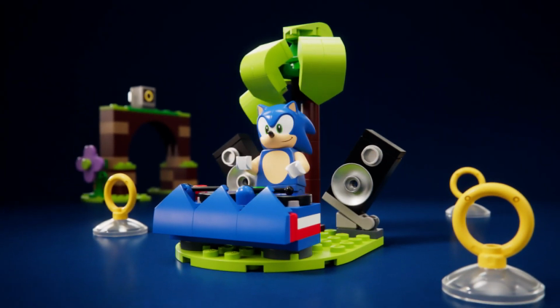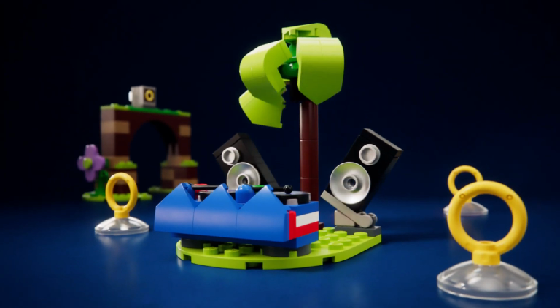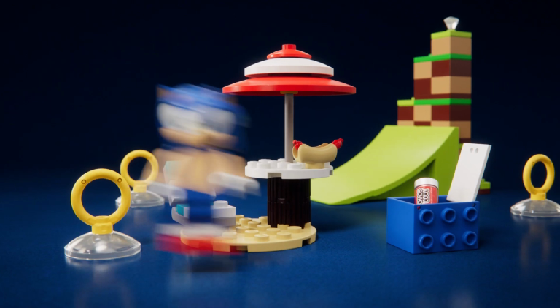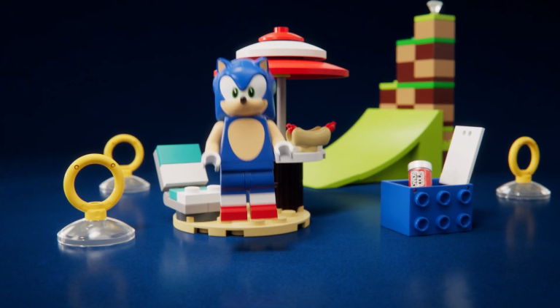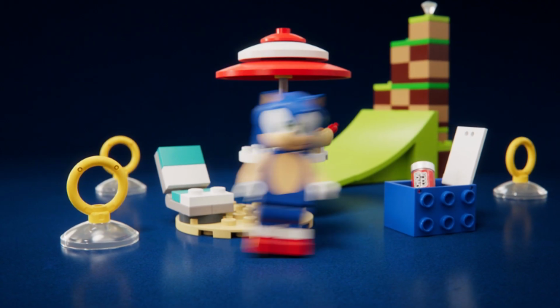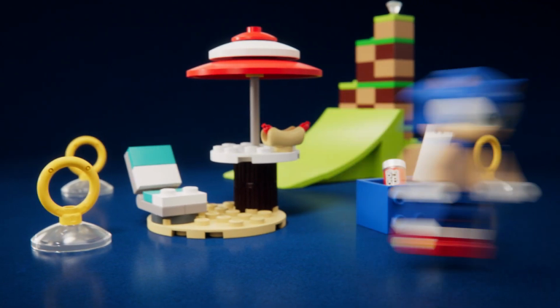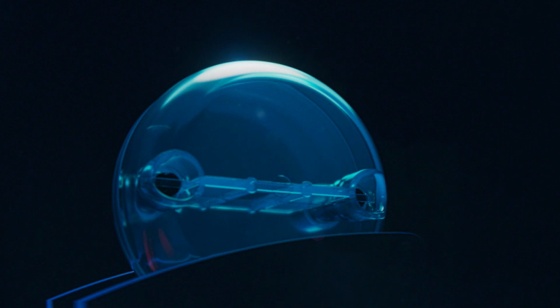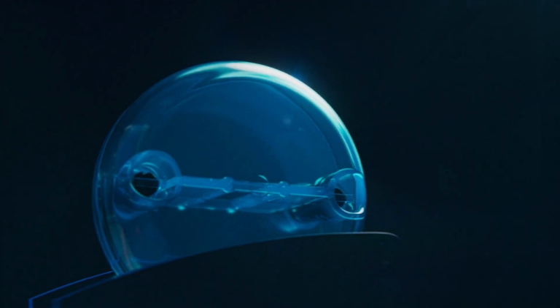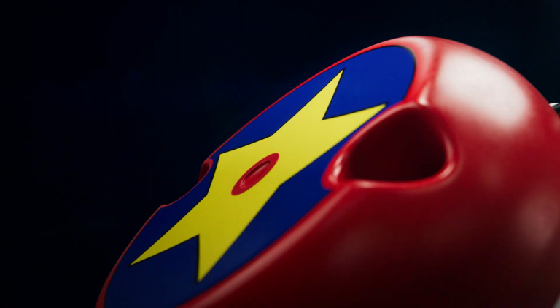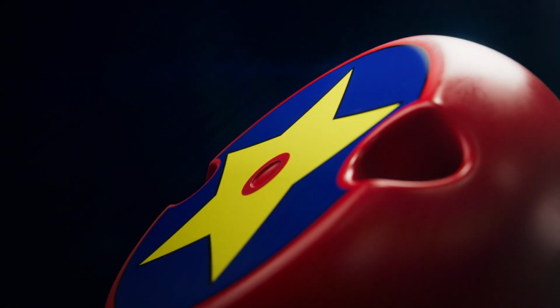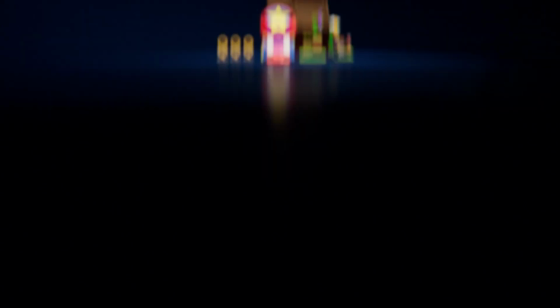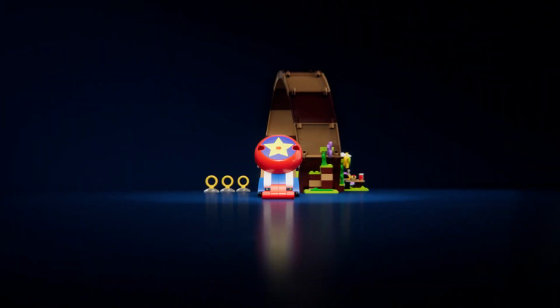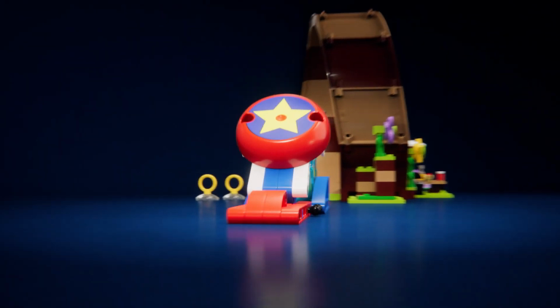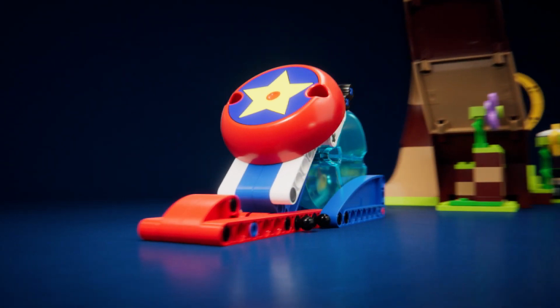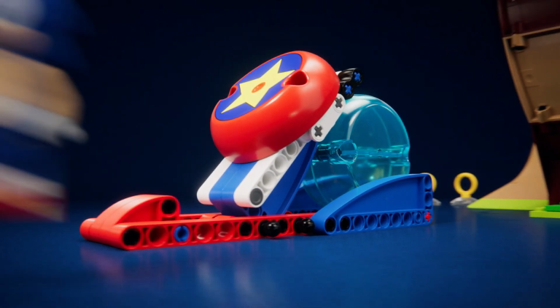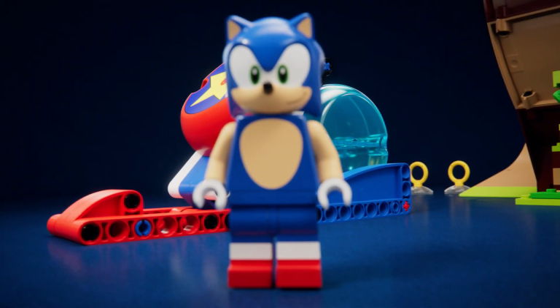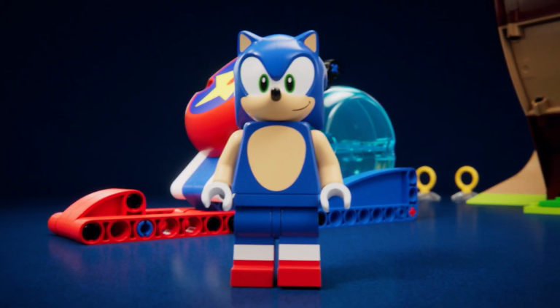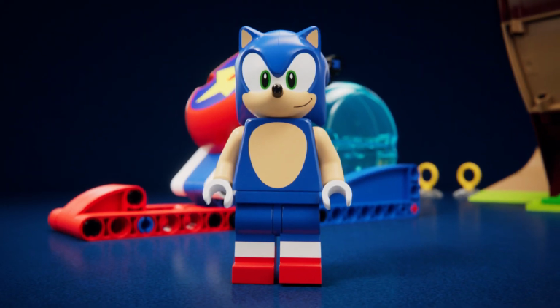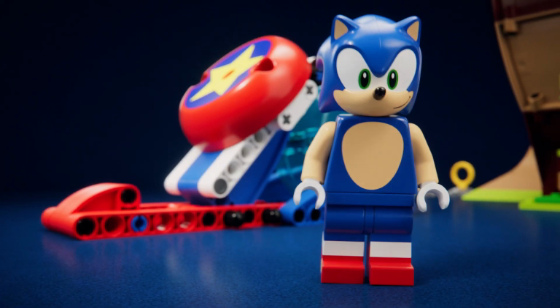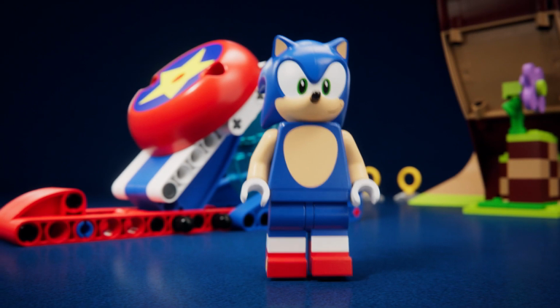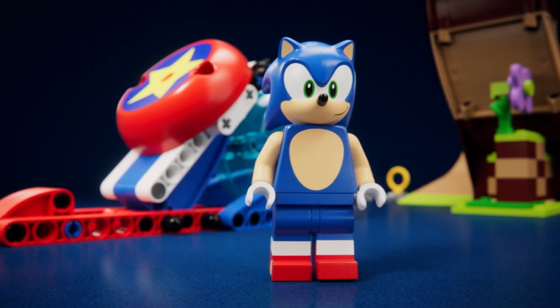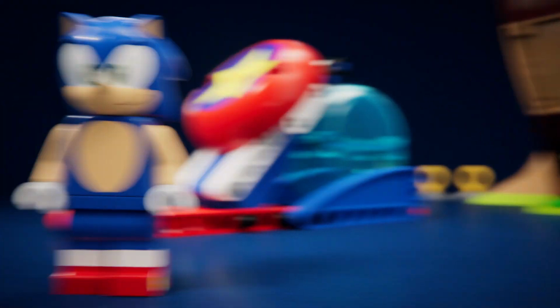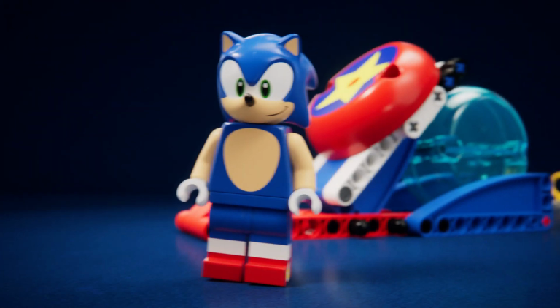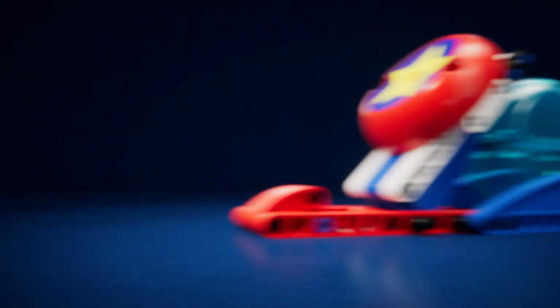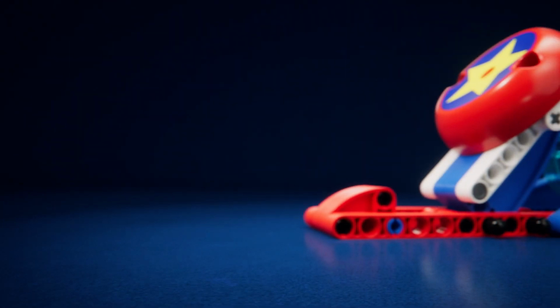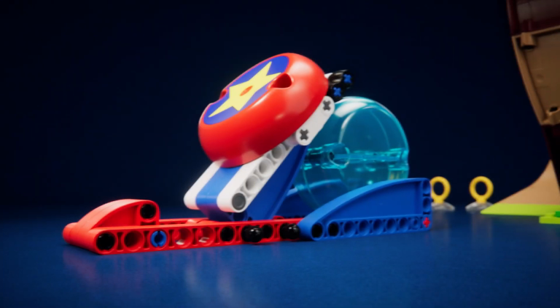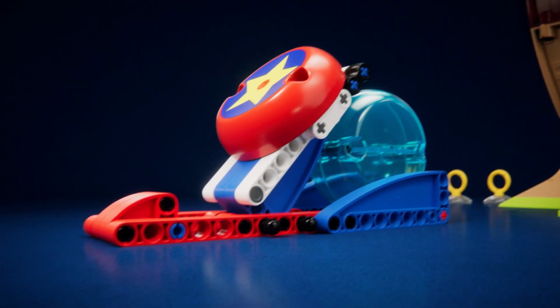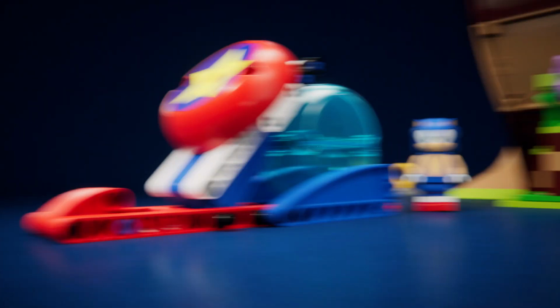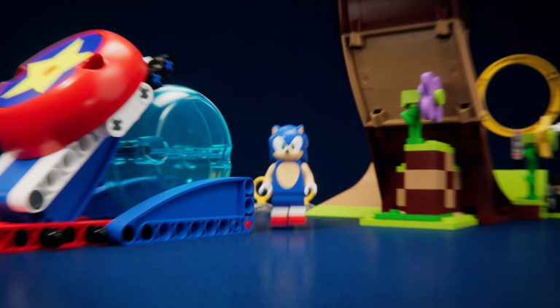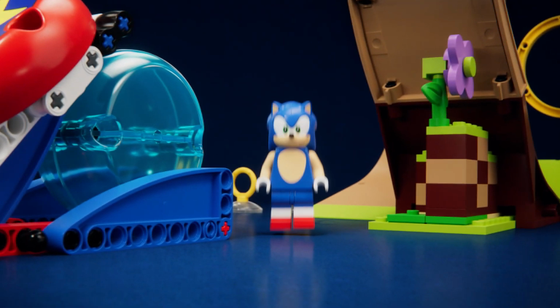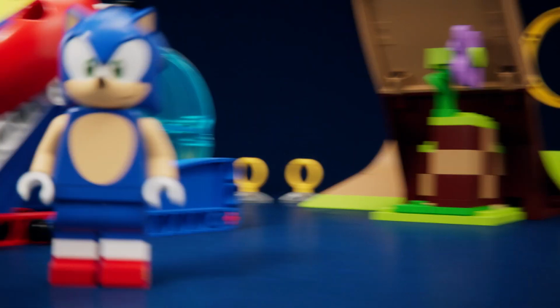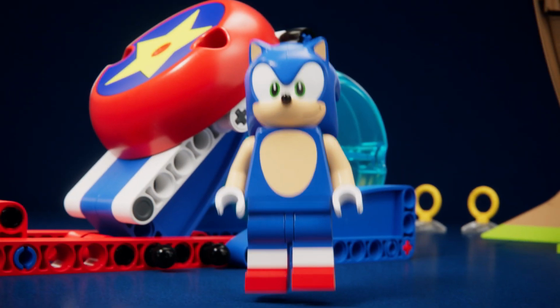And eats chili dogs. And uses the speed sphere to go really fast. I think you need to emphasize how fast I am. I said you went really fast. Yeah, but I go really, really fast.